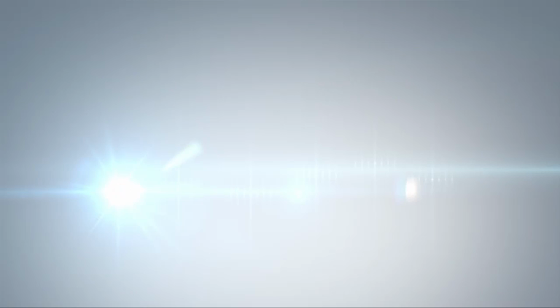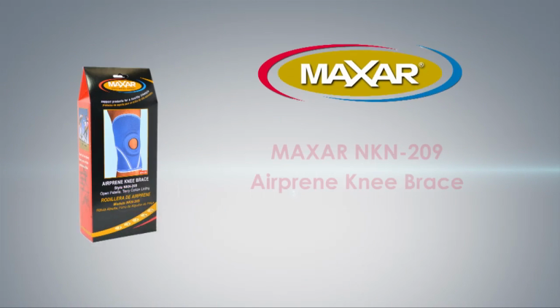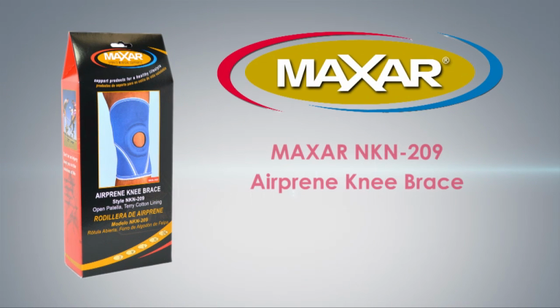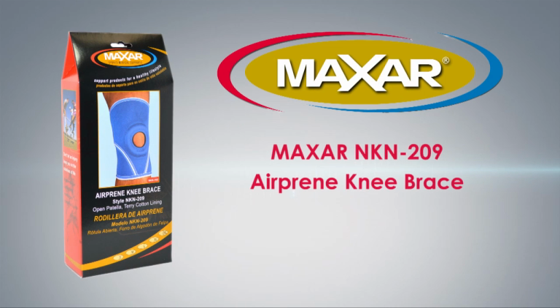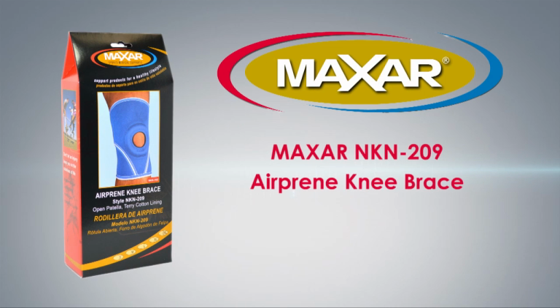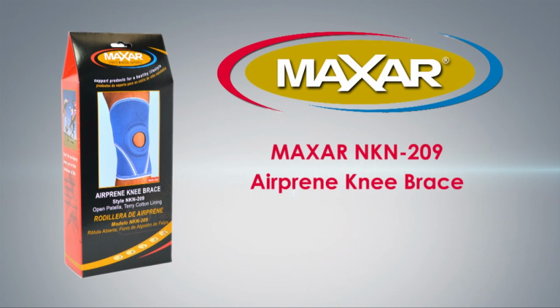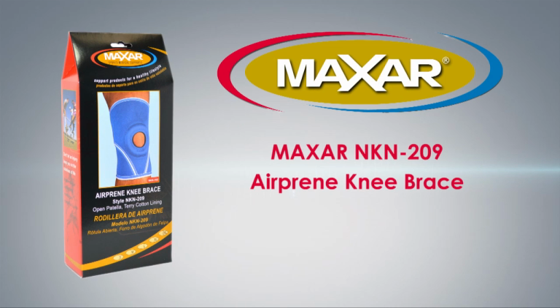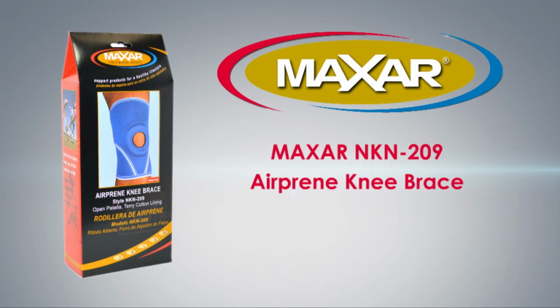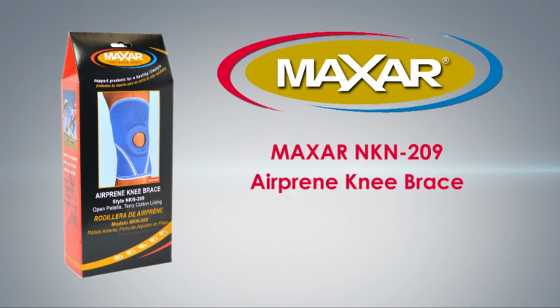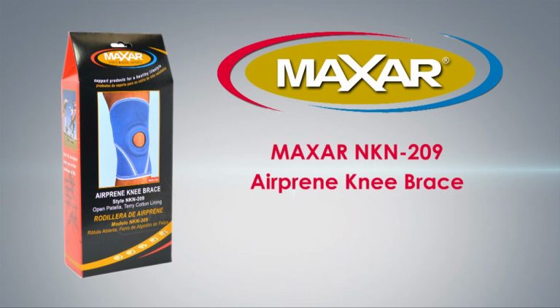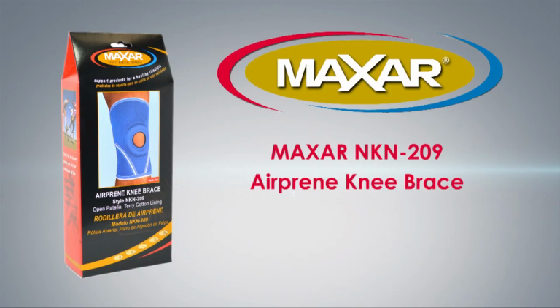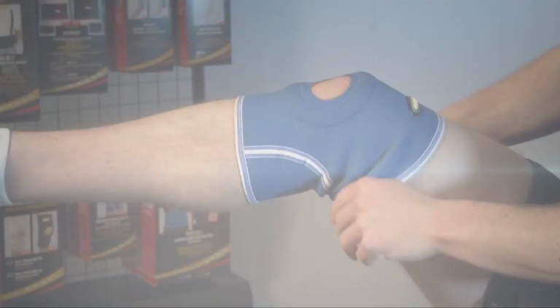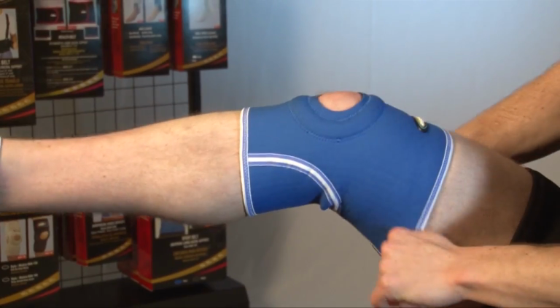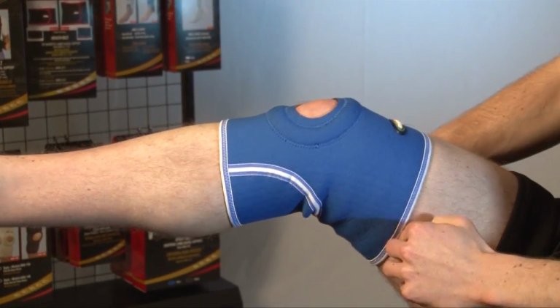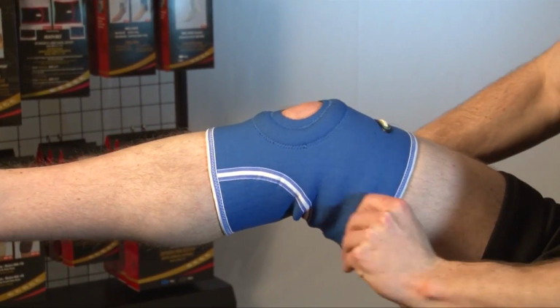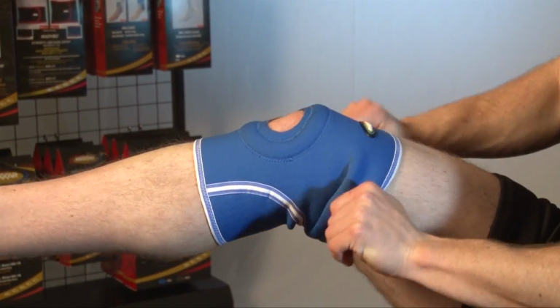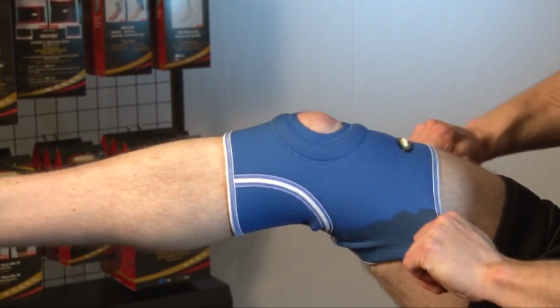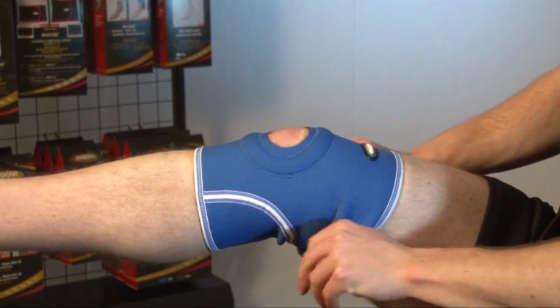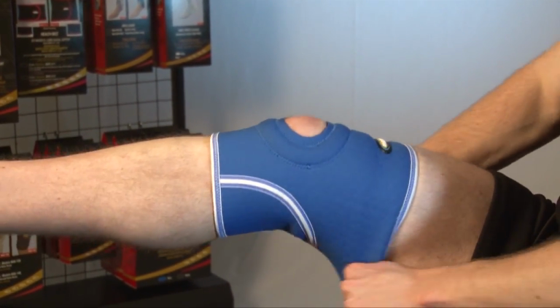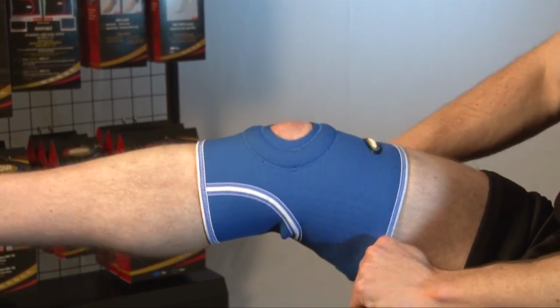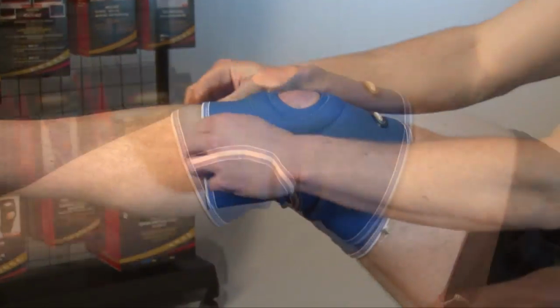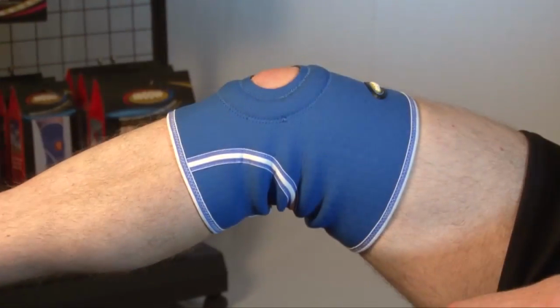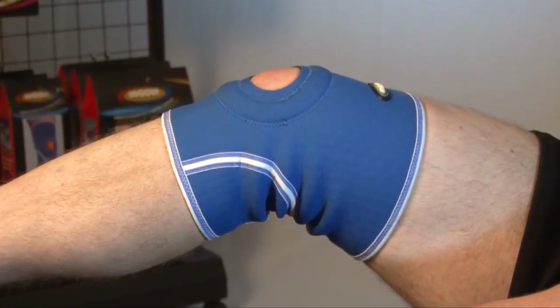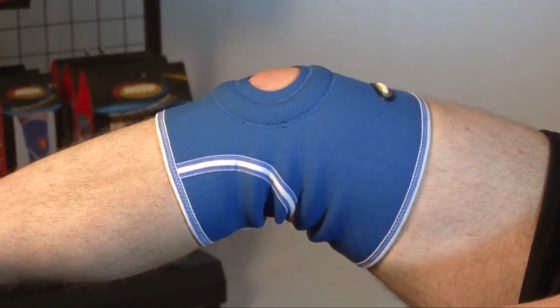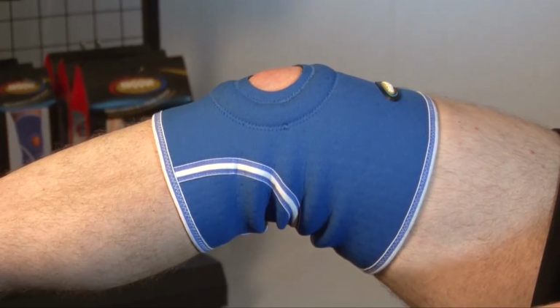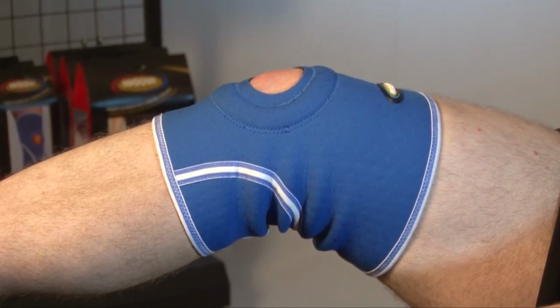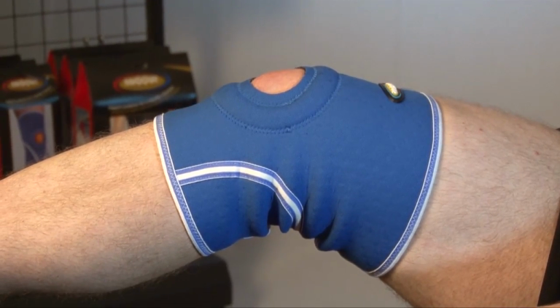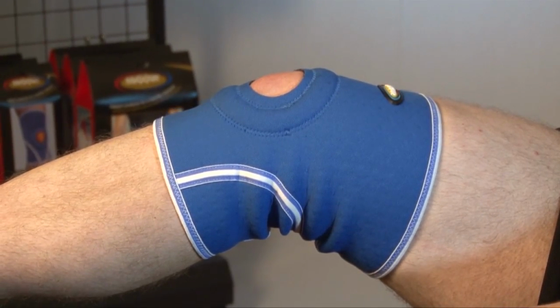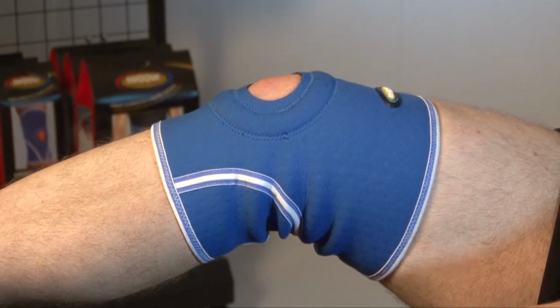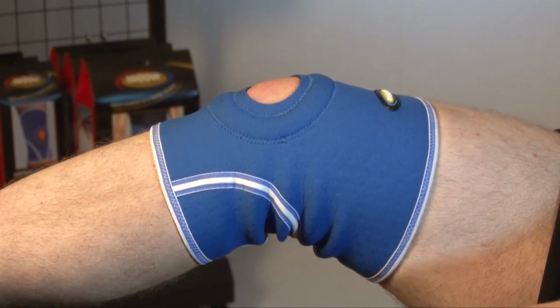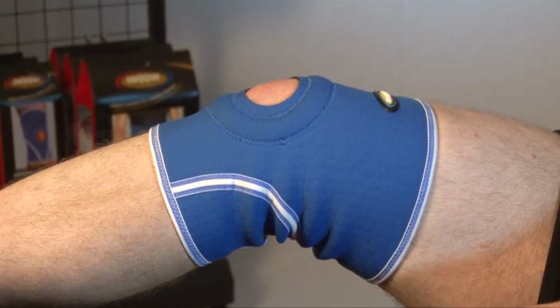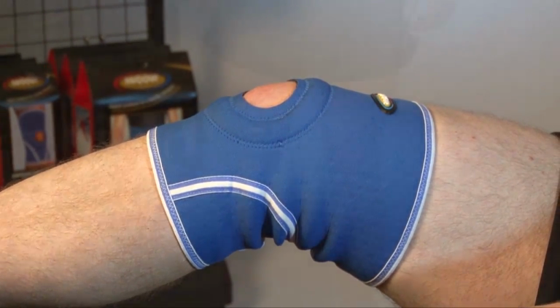The Maxar NKN-209 AirPrene Knee Brace provides excellent support for the knee and patella. Reinforced padded patella opening eliminates direct pressure and stabilizes the kneecap.